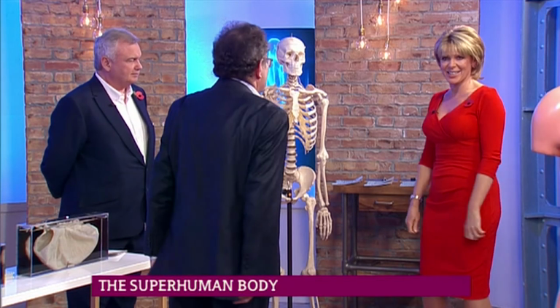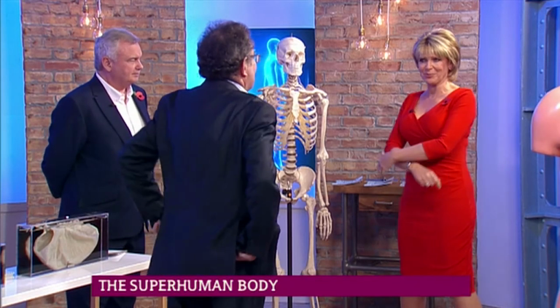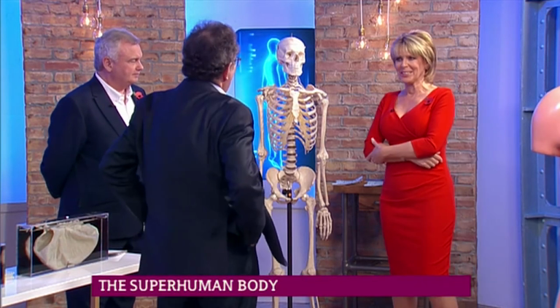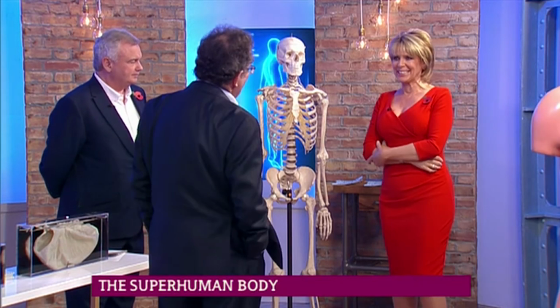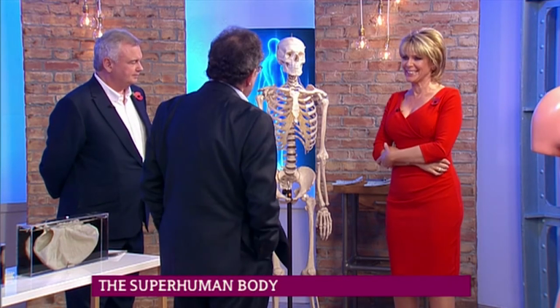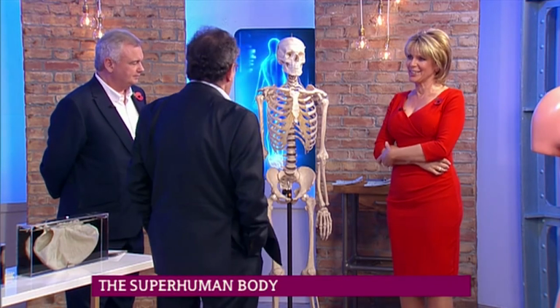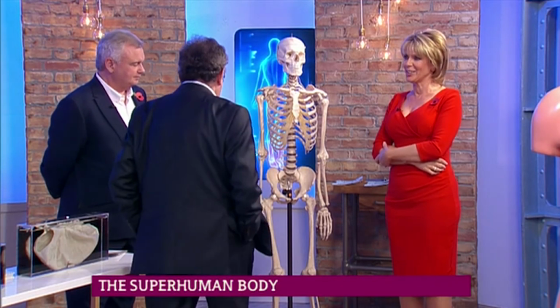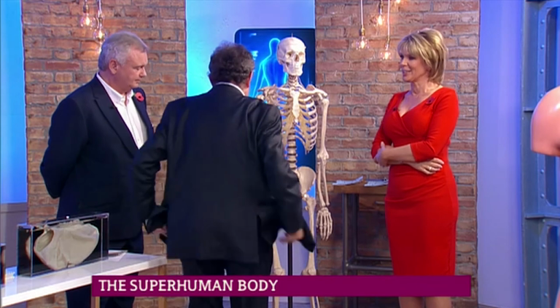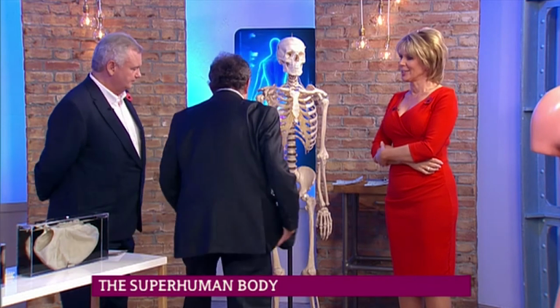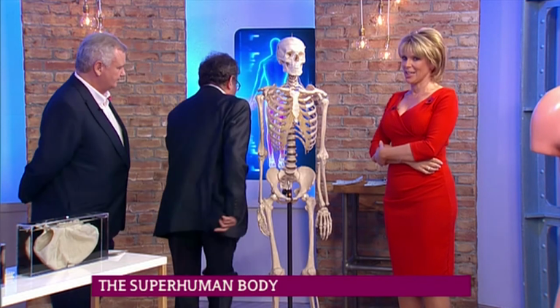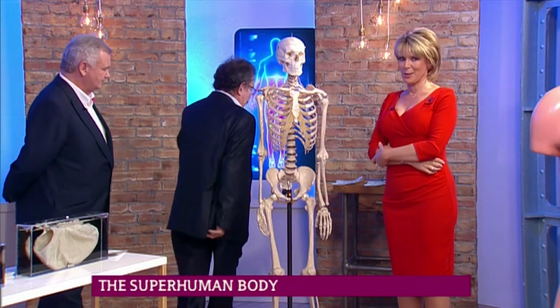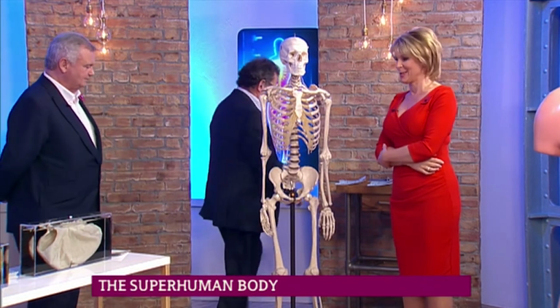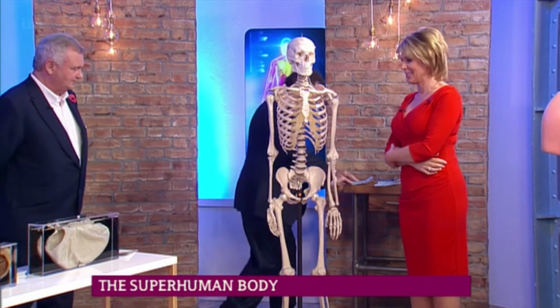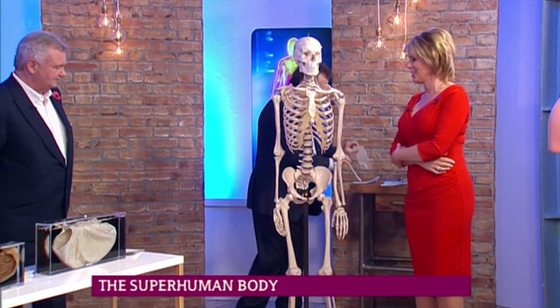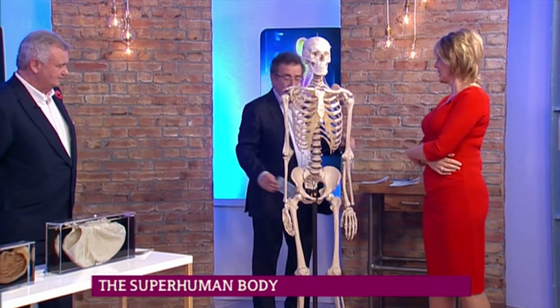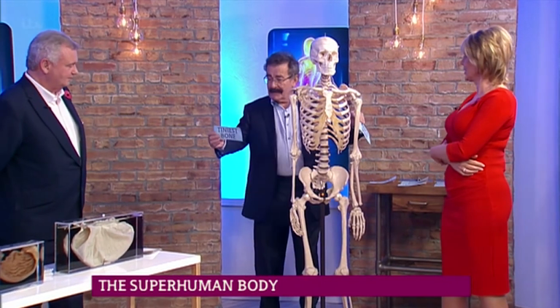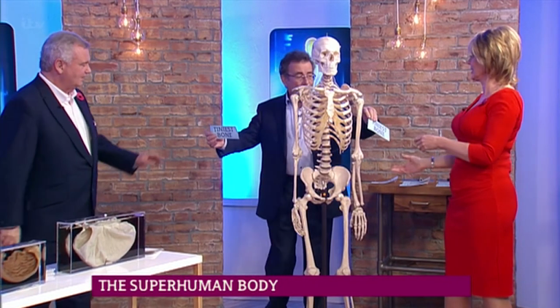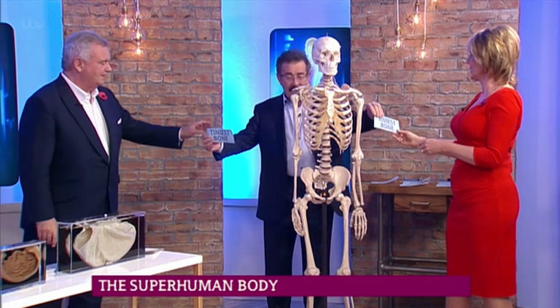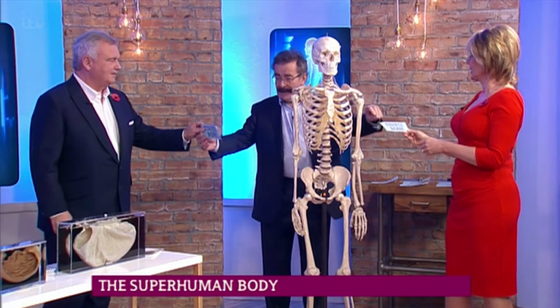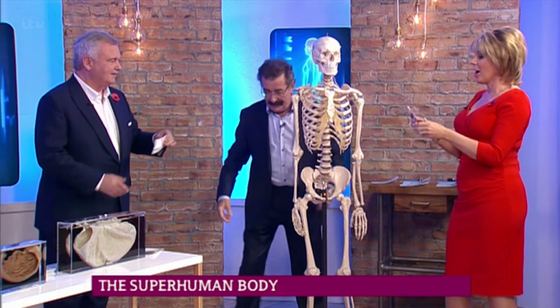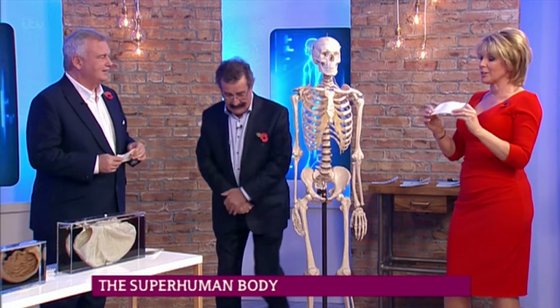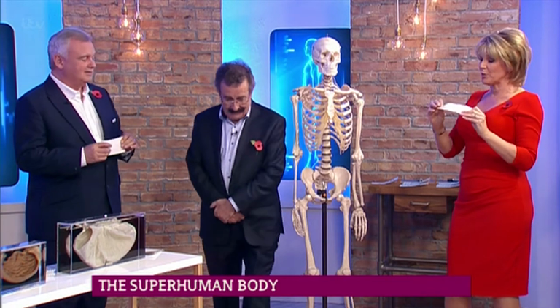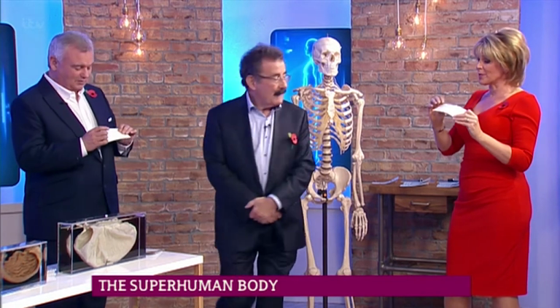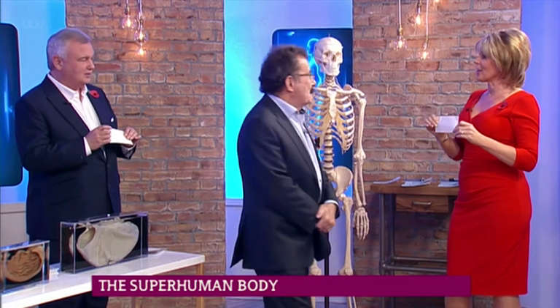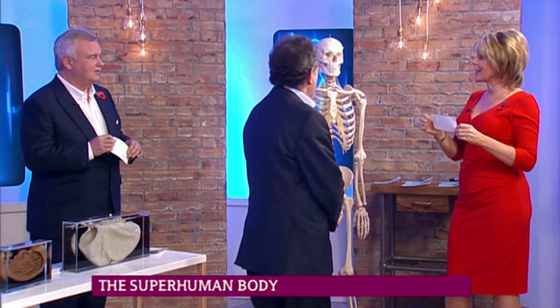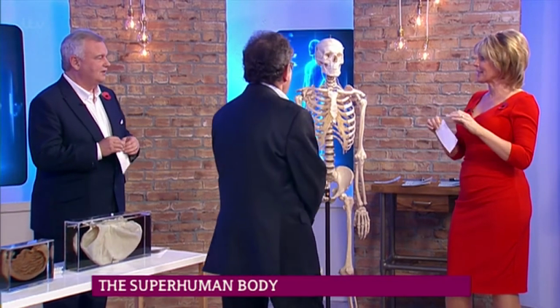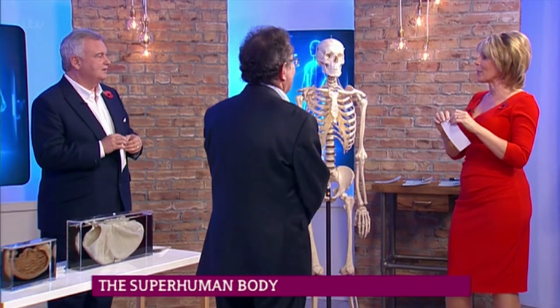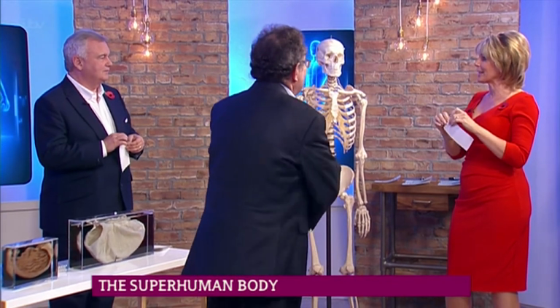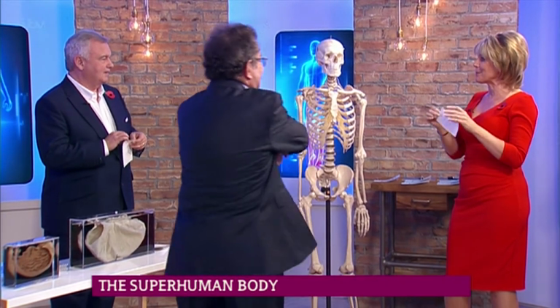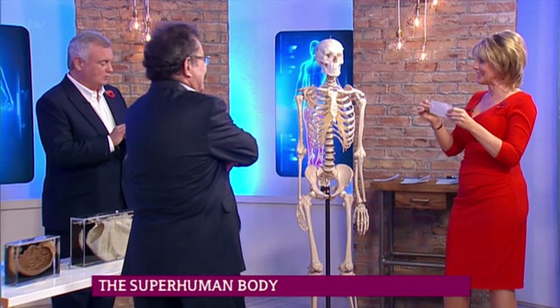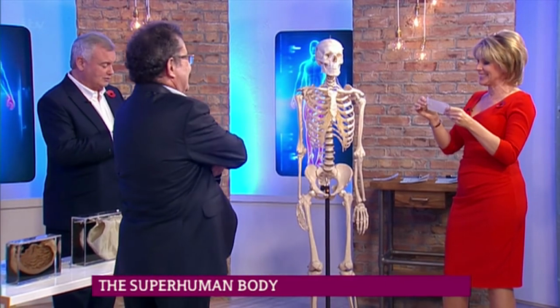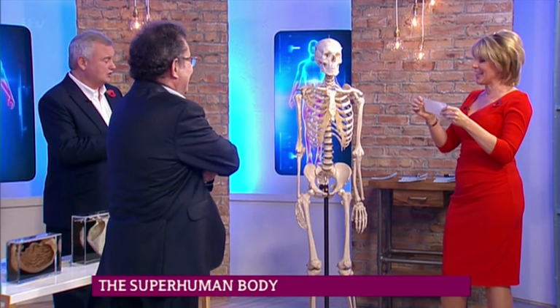Oh, I hate tests. Do you? I'm going to give you some labels, and I'm going to ask you both to stick this label on where you think the tiniest bone in the body is. Actually, I think I know that — it's one thing I think I remember. Well, you'll have to go first.